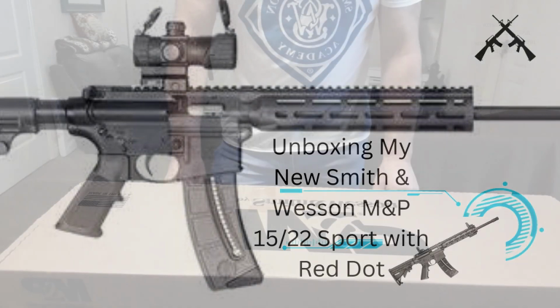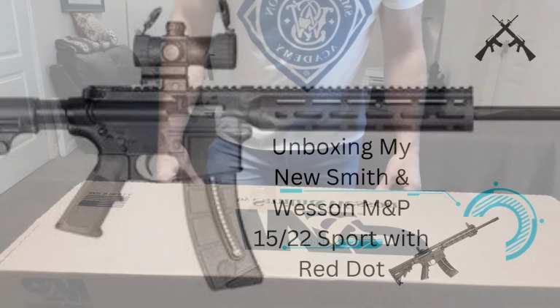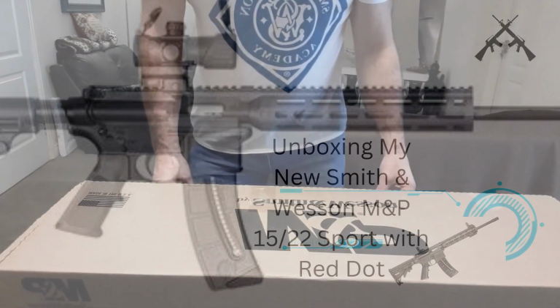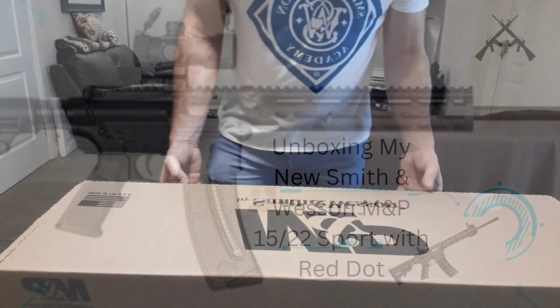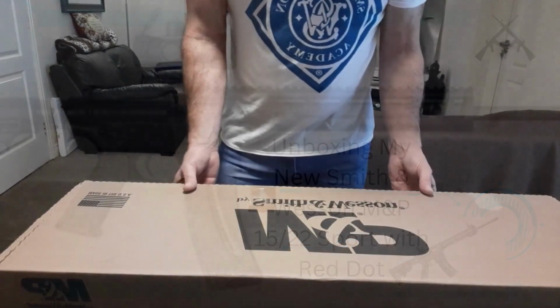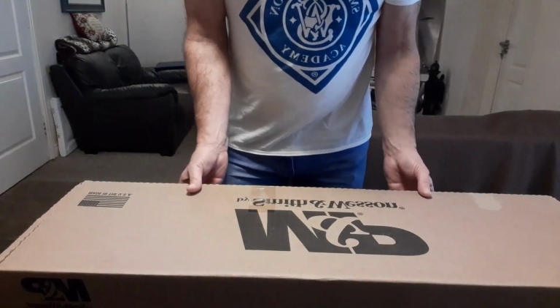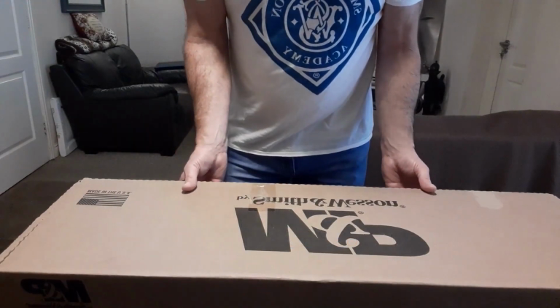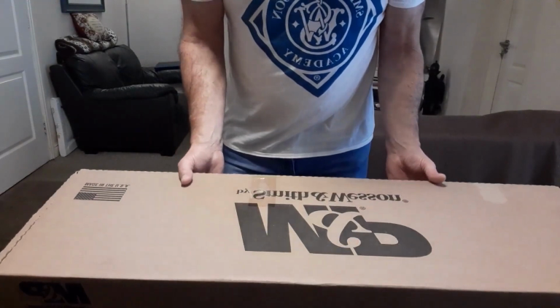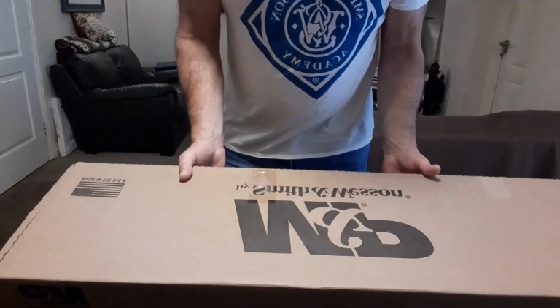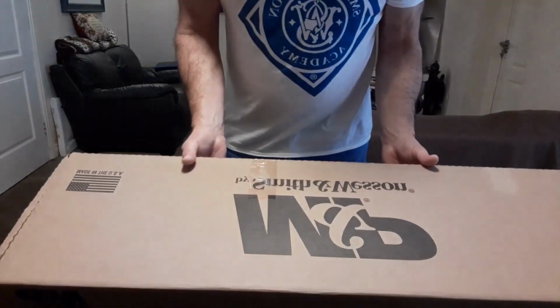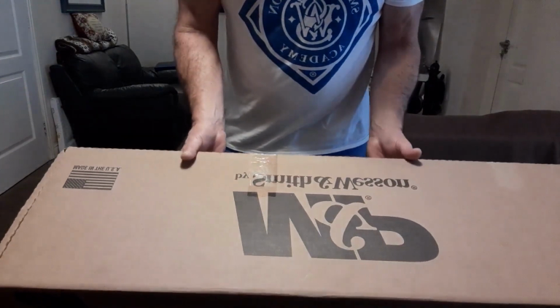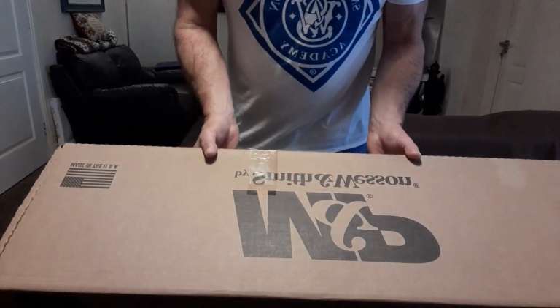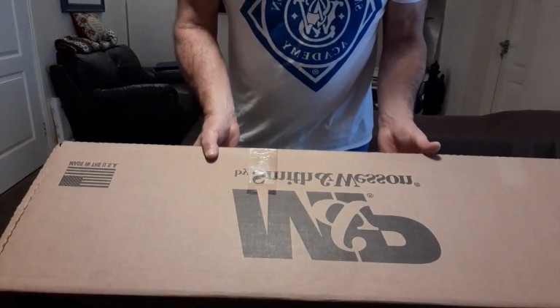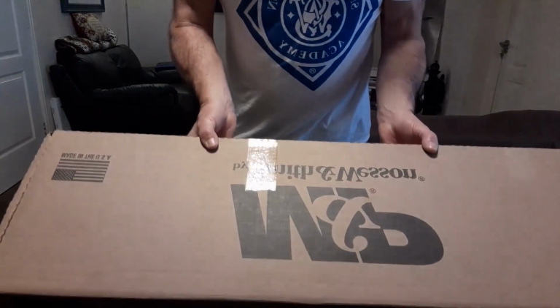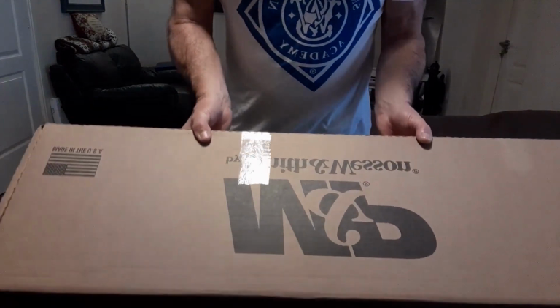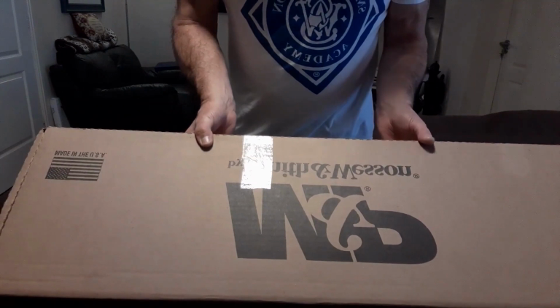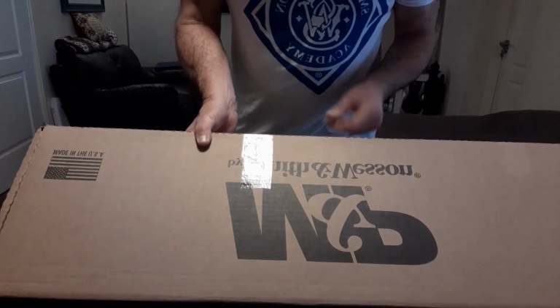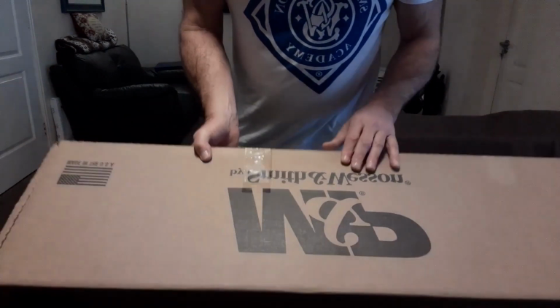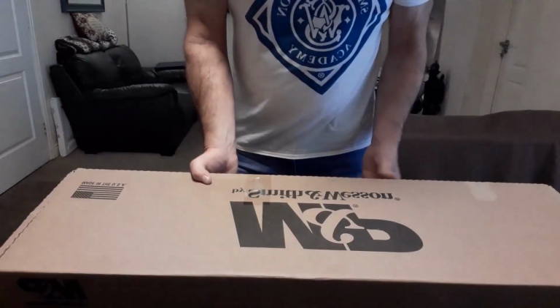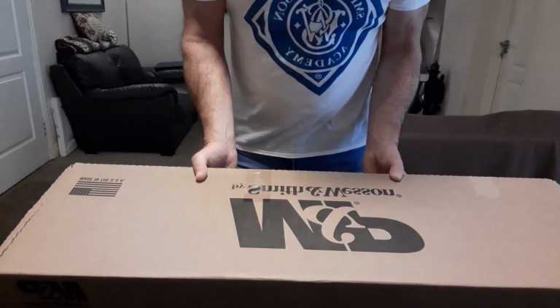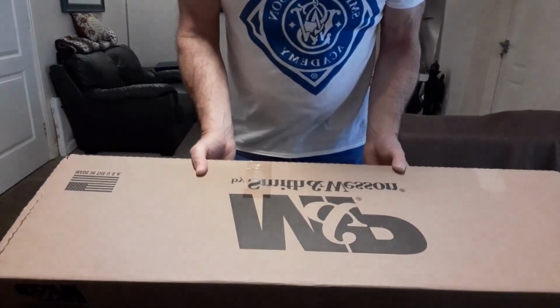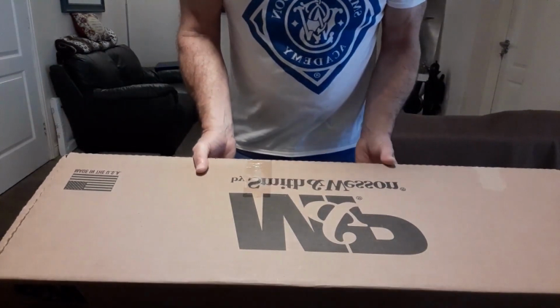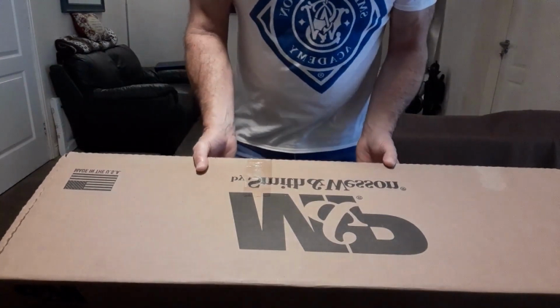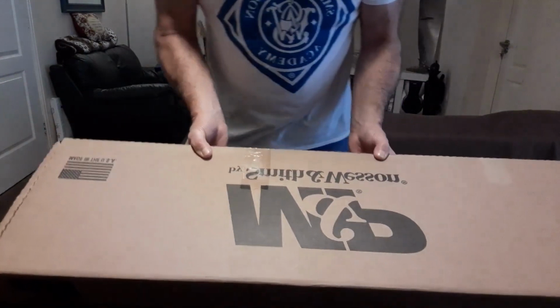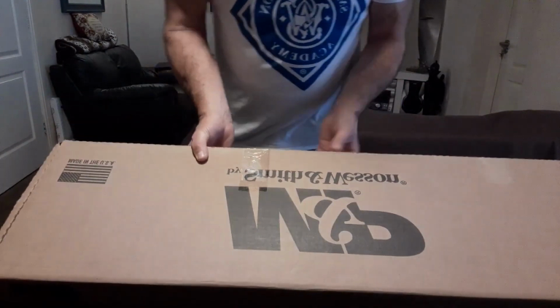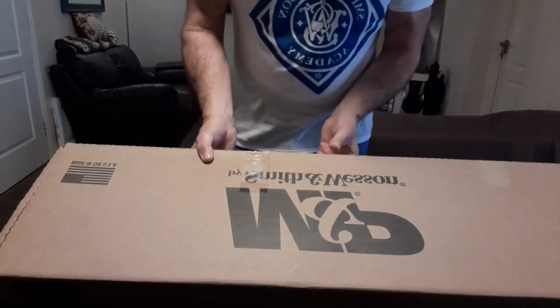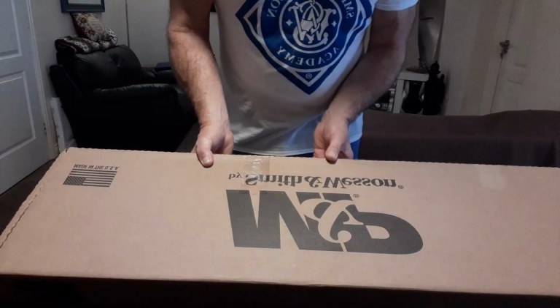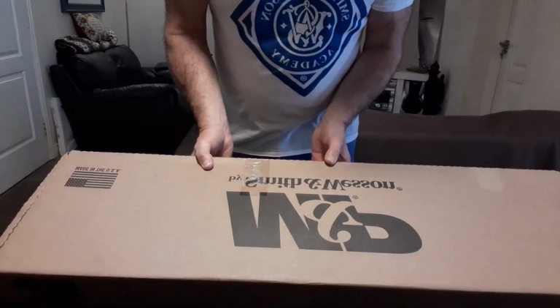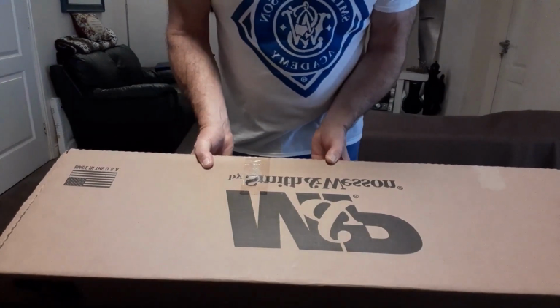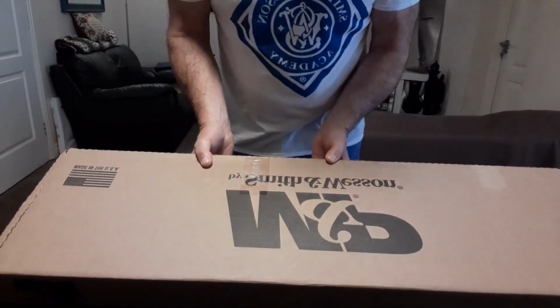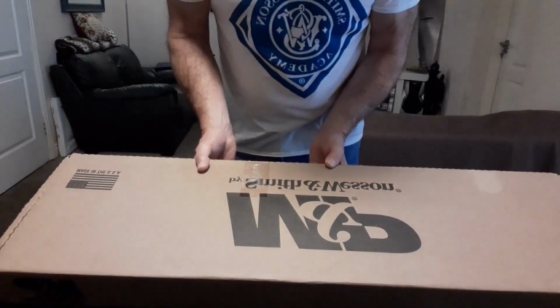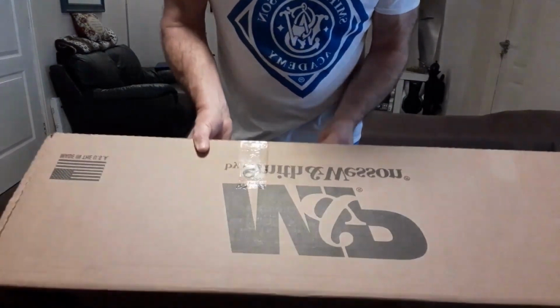Hi guys, I just thought I'd share this unboxing of my new Smith & Wesson M&P 15-22 Sport. I just picked it up from a local dealer. Let's look at it and see what we get for the money.